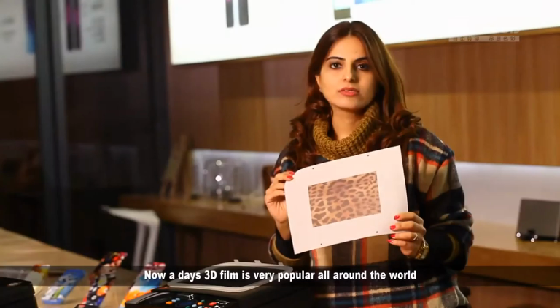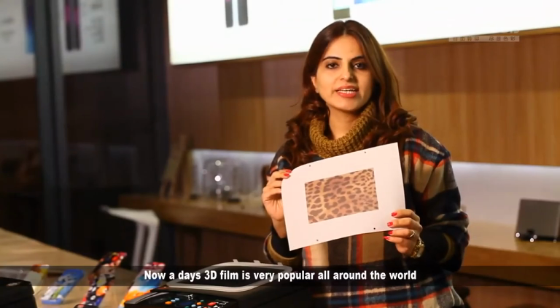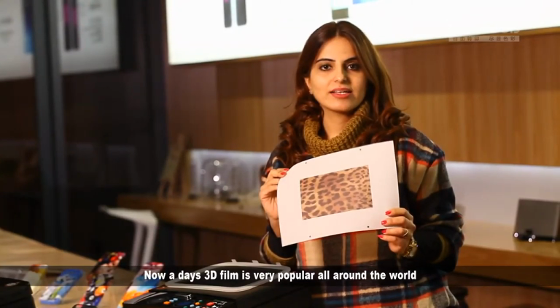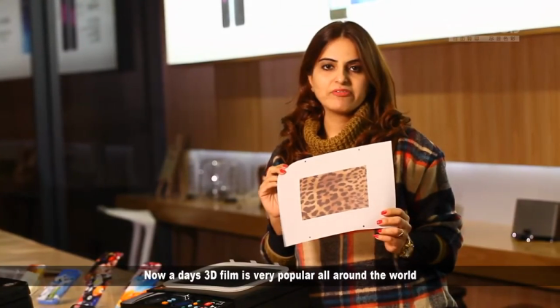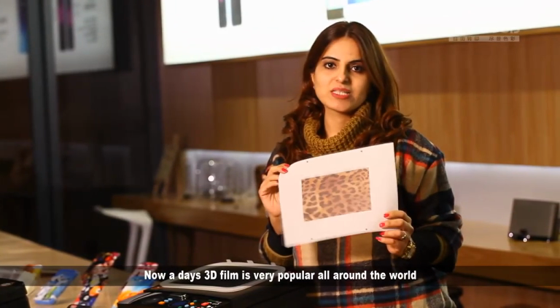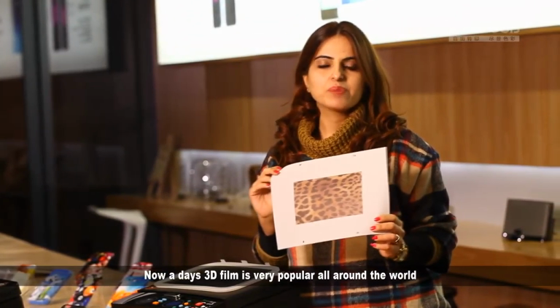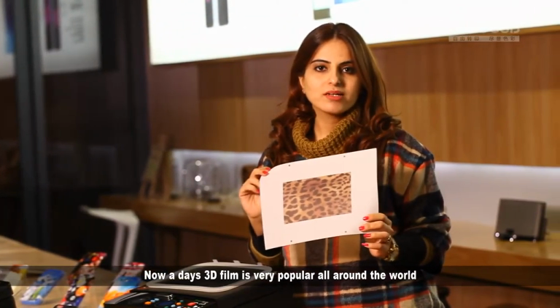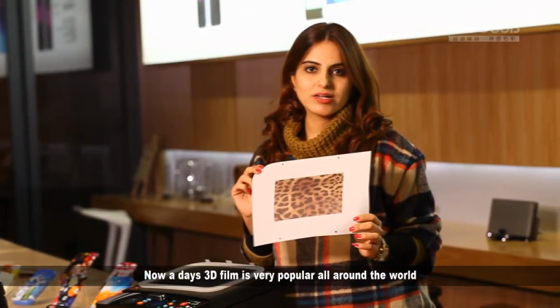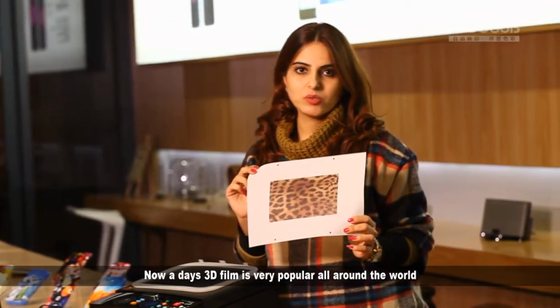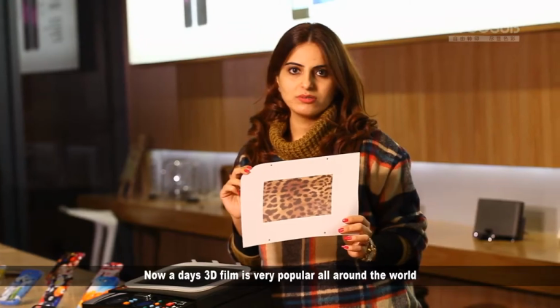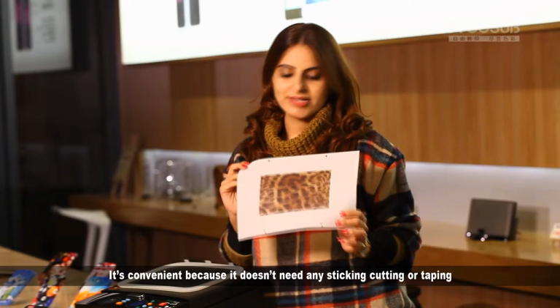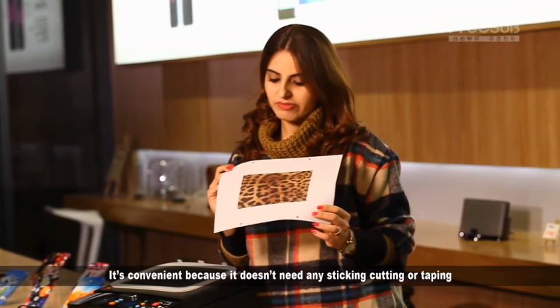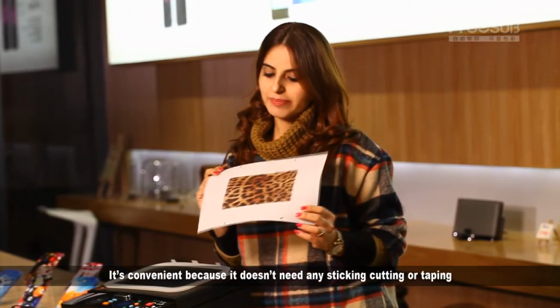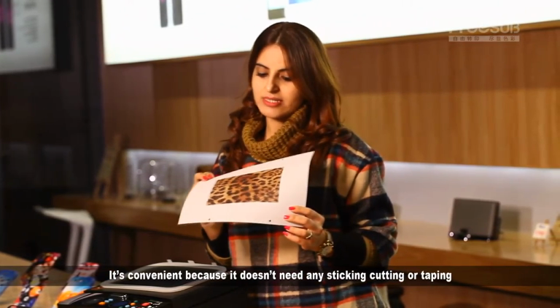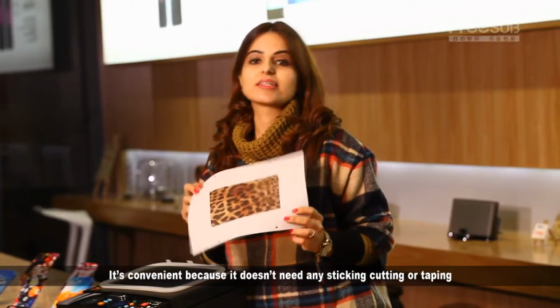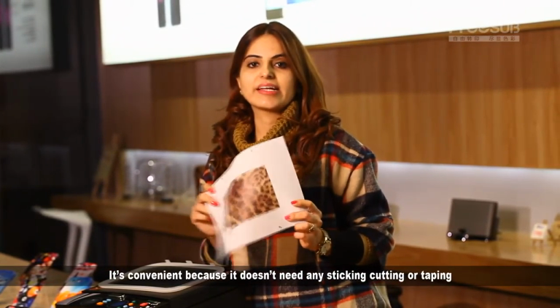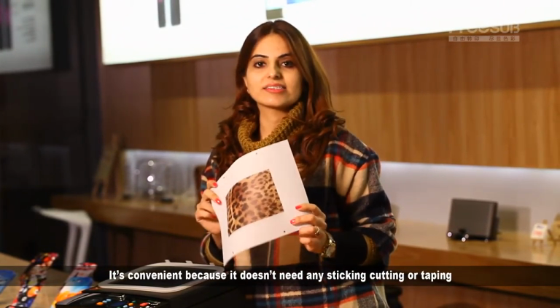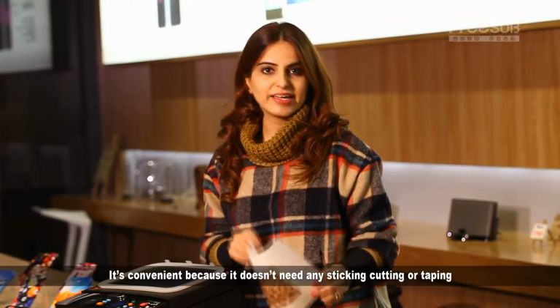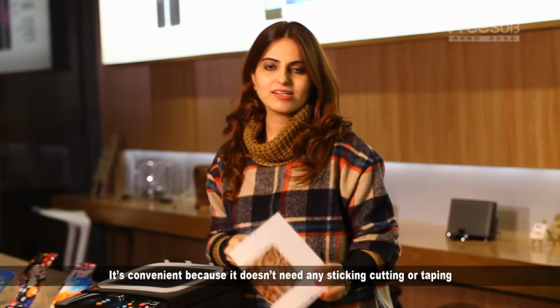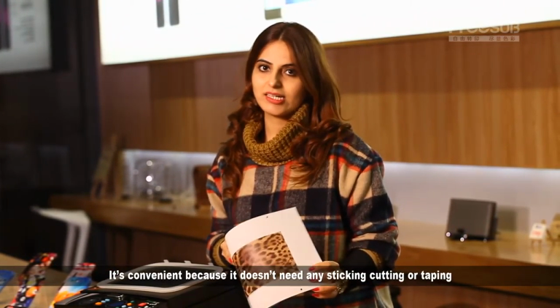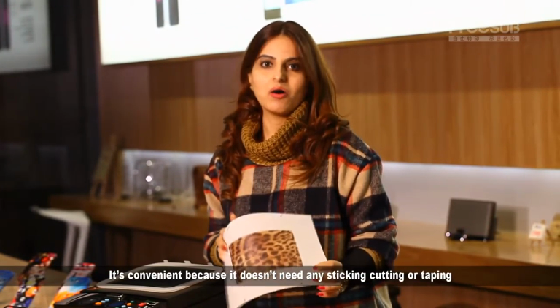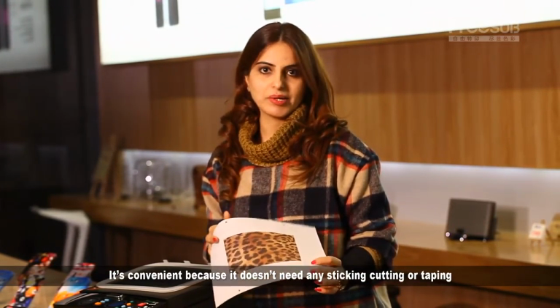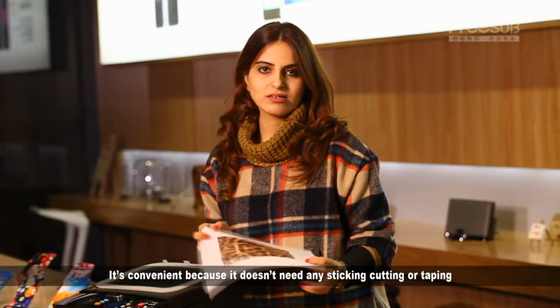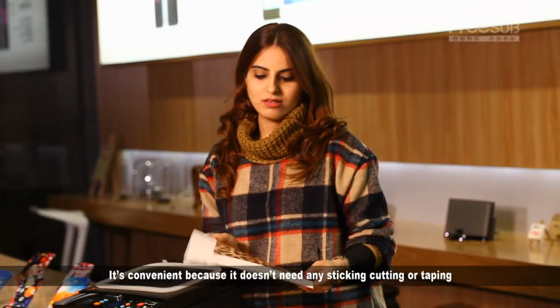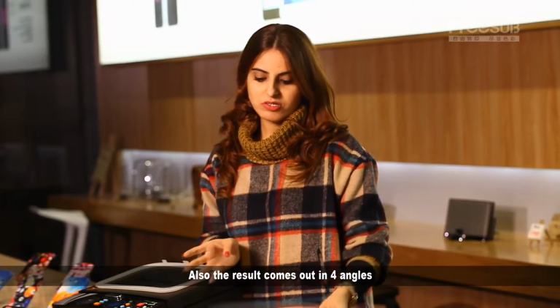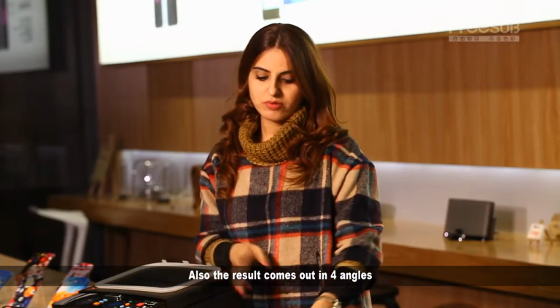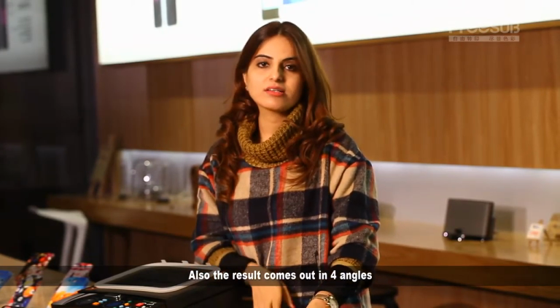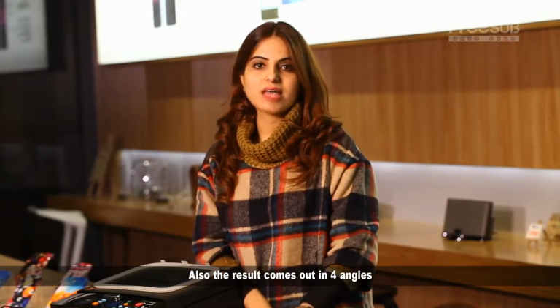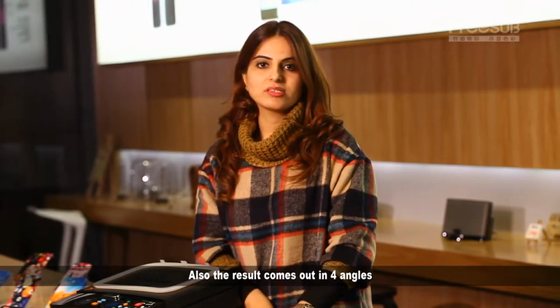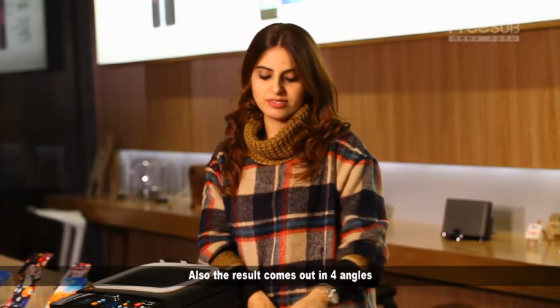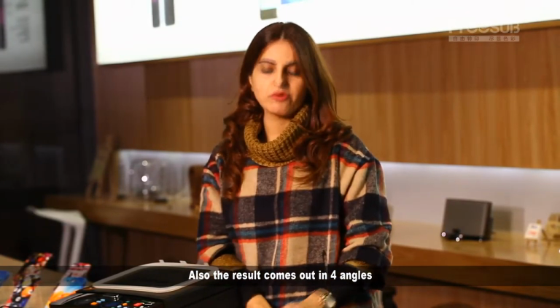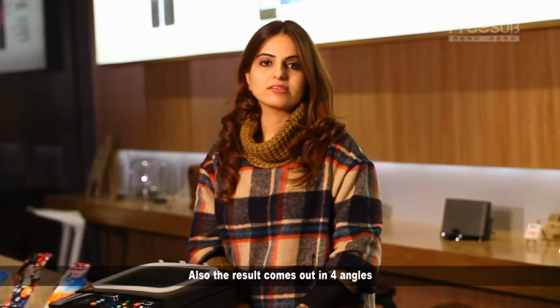Nowadays, 3D film is very popular all around the world. It's convenient because it doesn't need any sticking, cutting or gluing. Also, the result comes out in four angles.